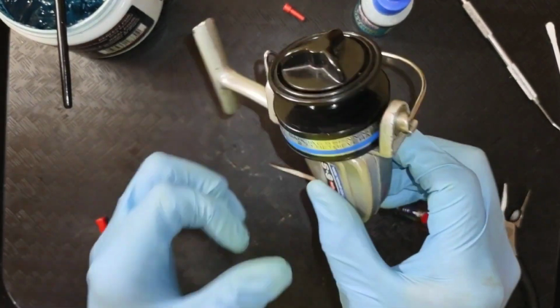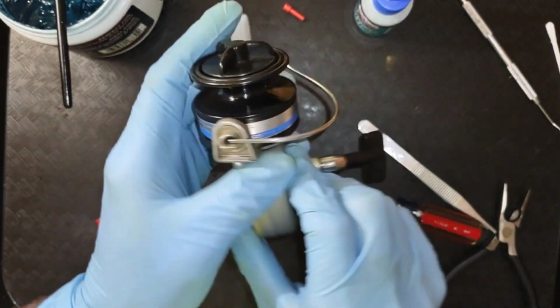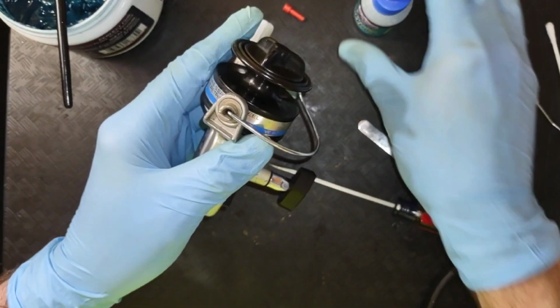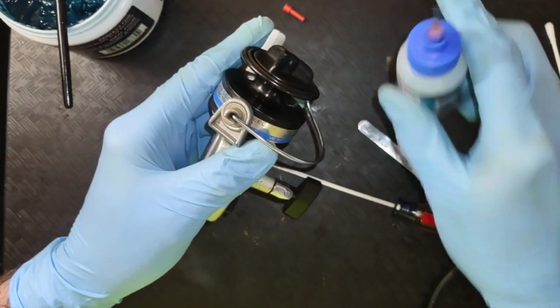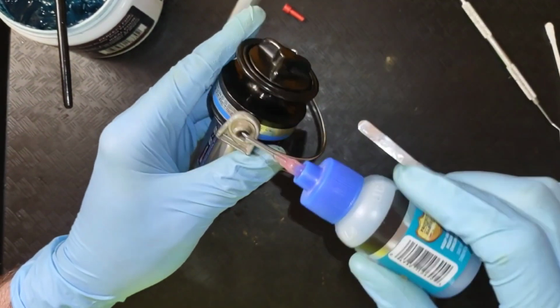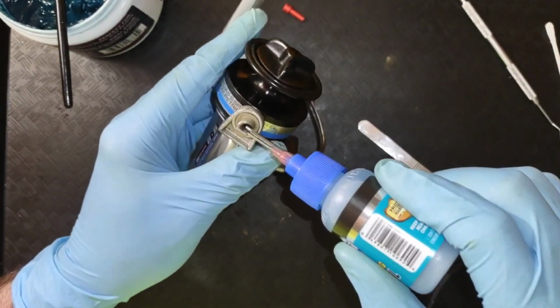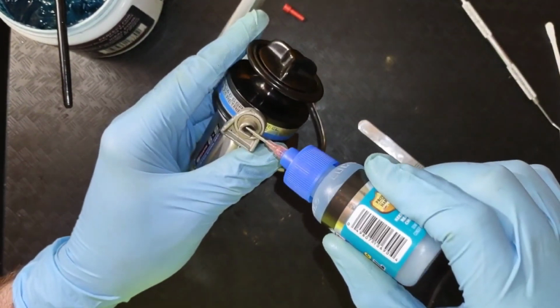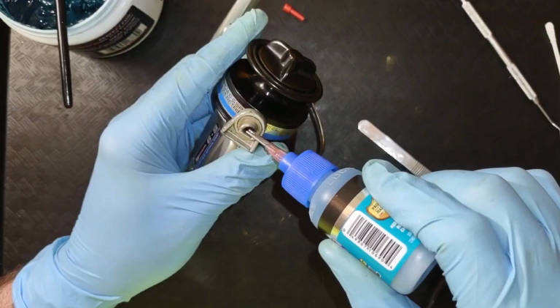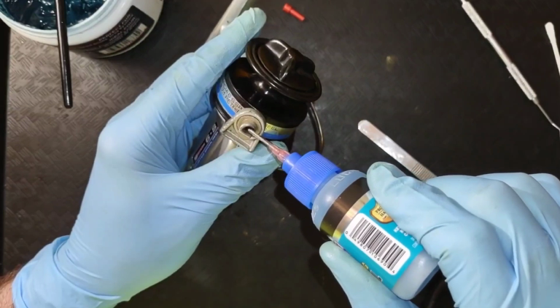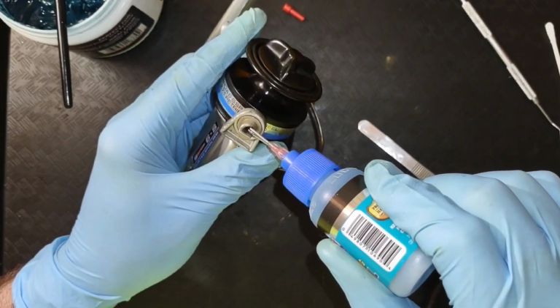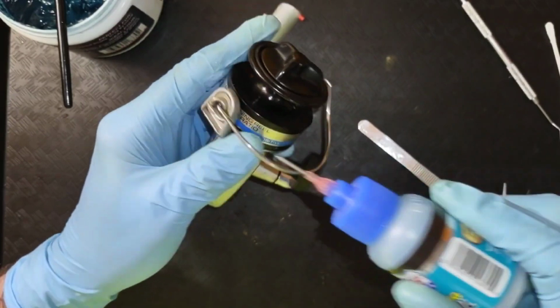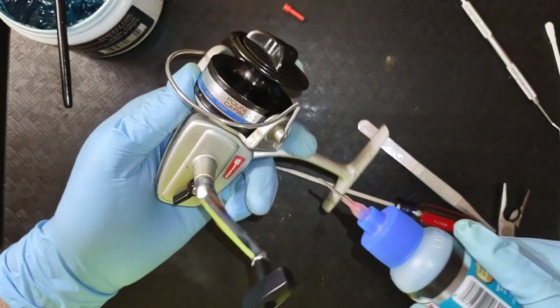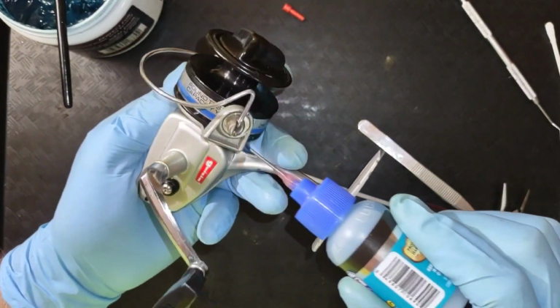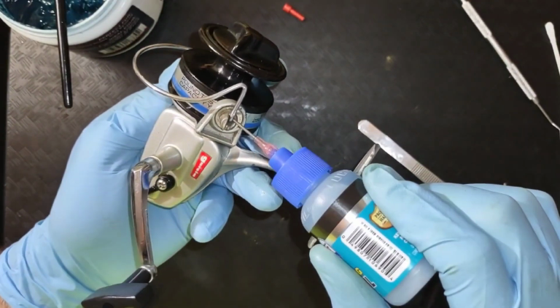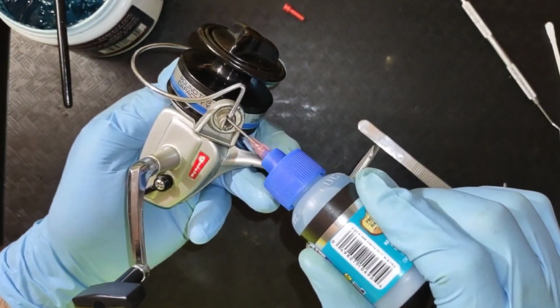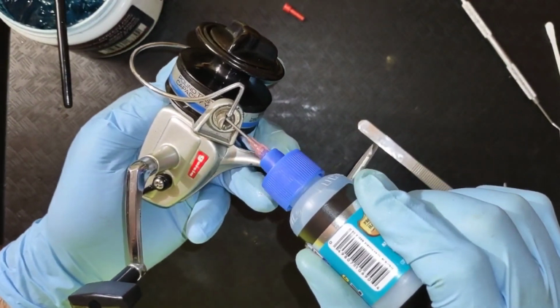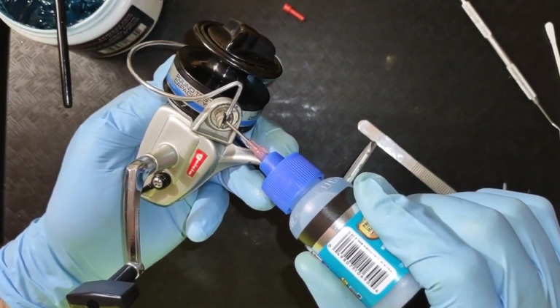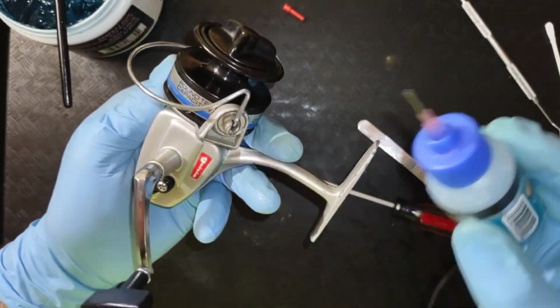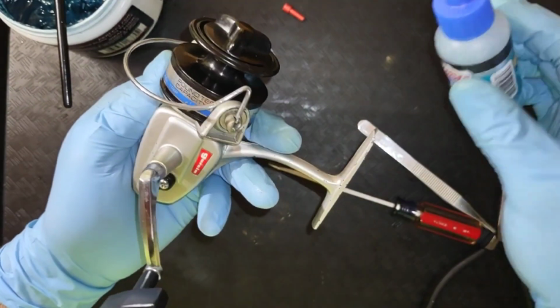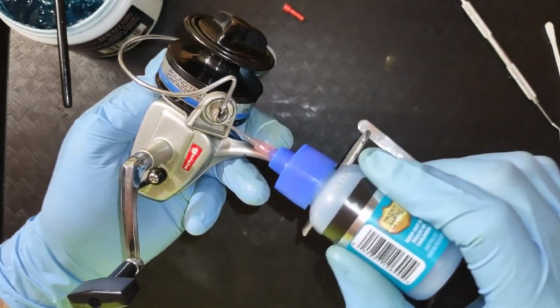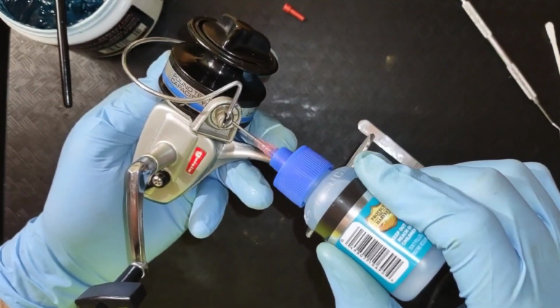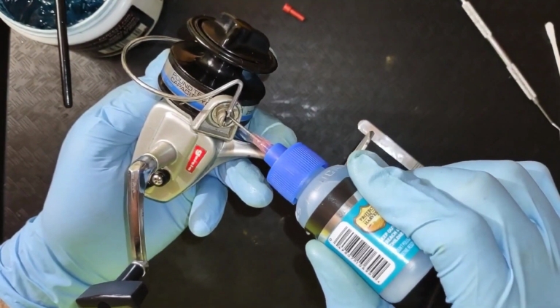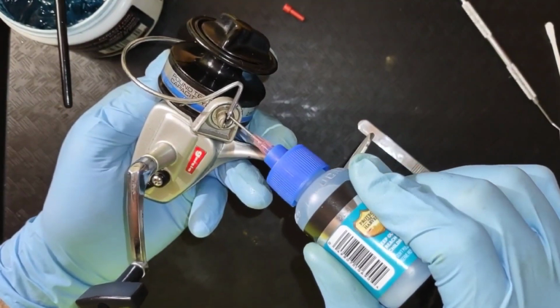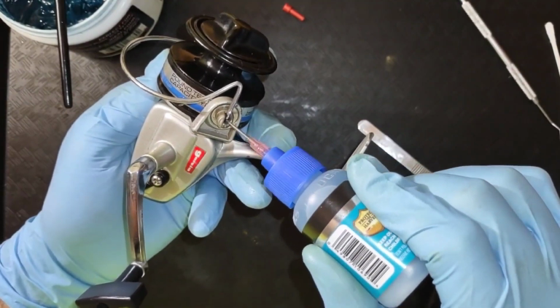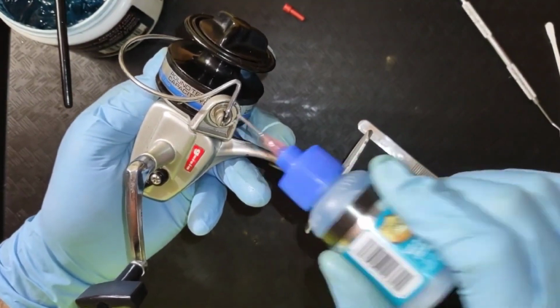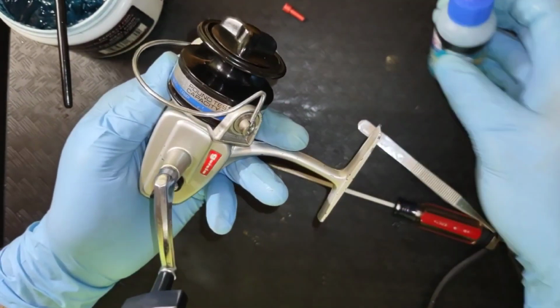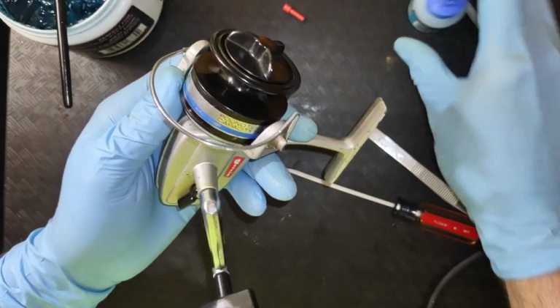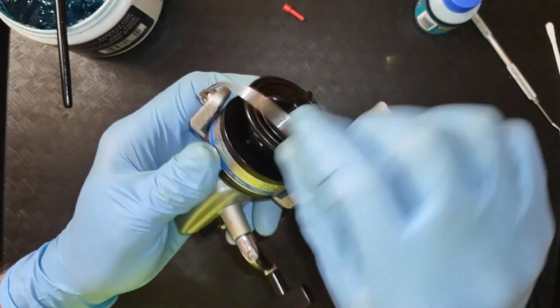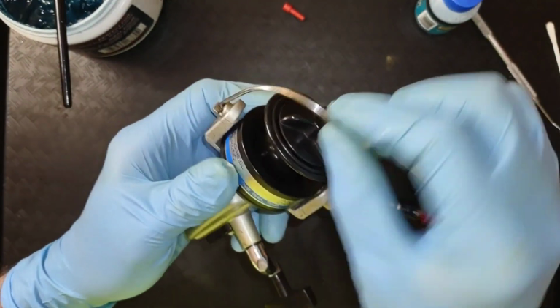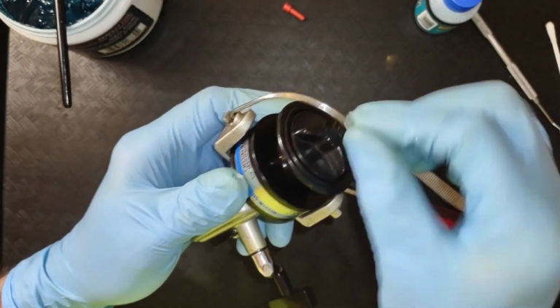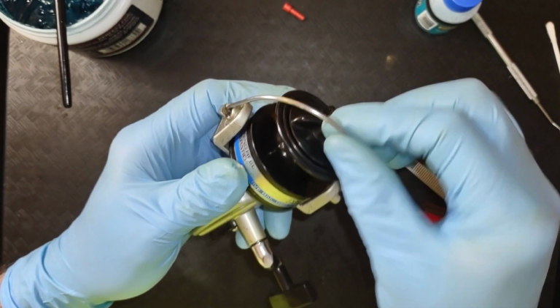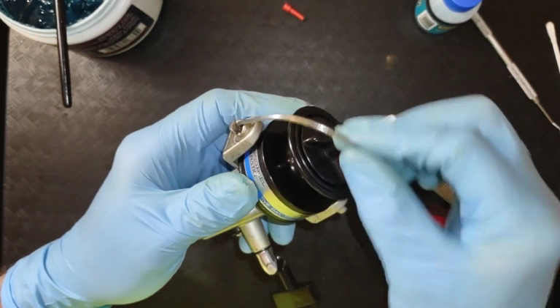Next thing we're going to do, we're going to drop a little oil in here. Don't take much, just a drop. Make sure I got a drop on it — there it went. We'll work that around a little bit.